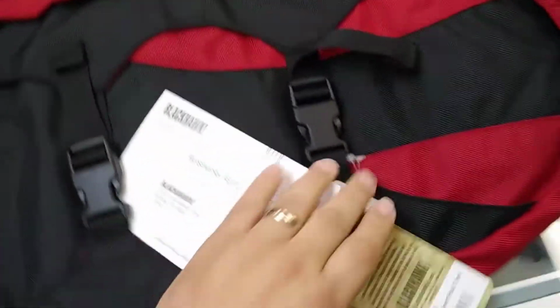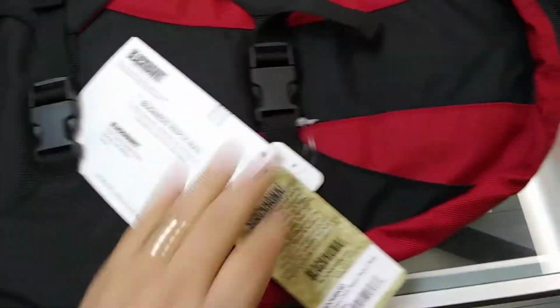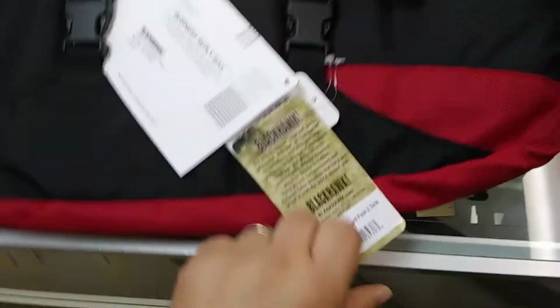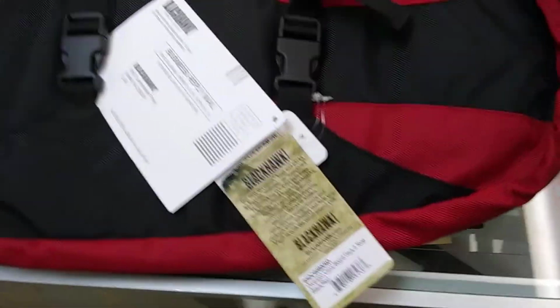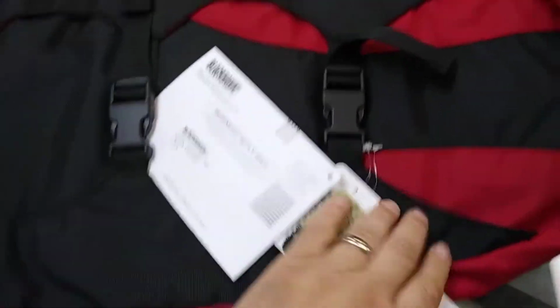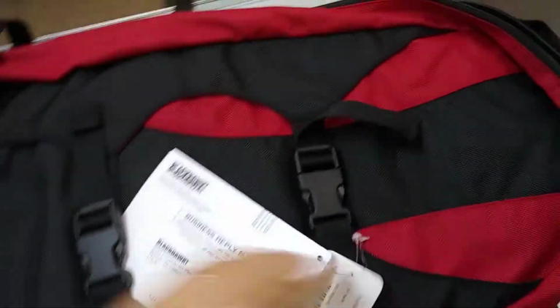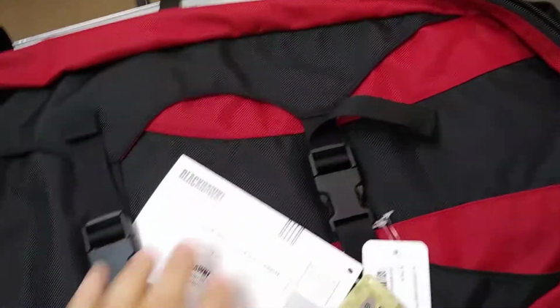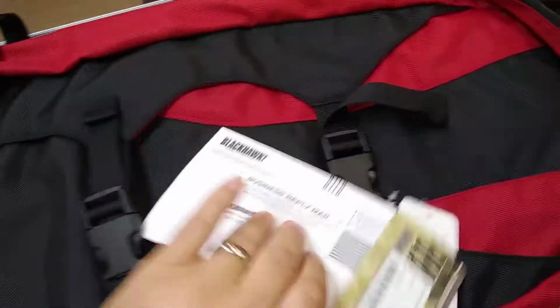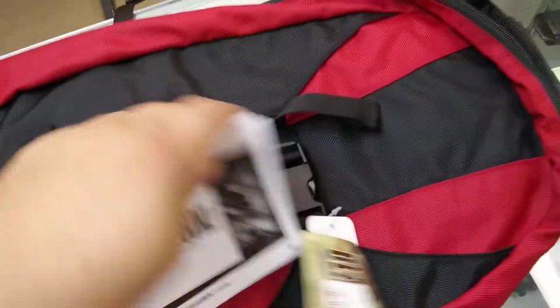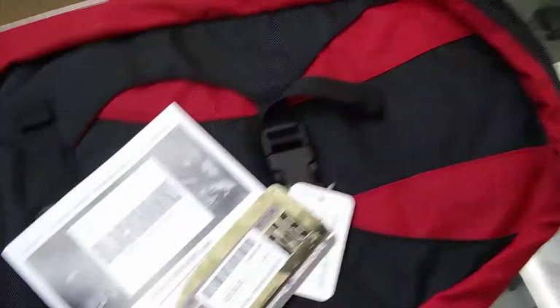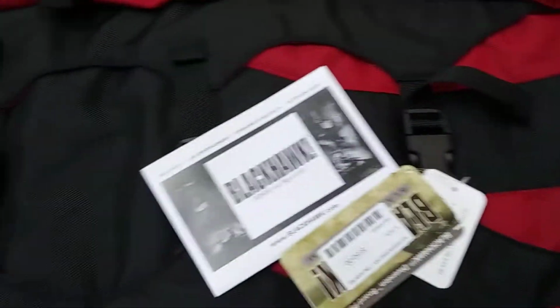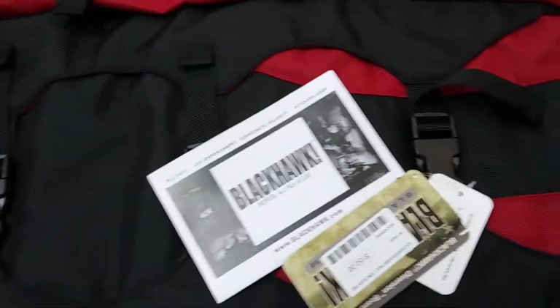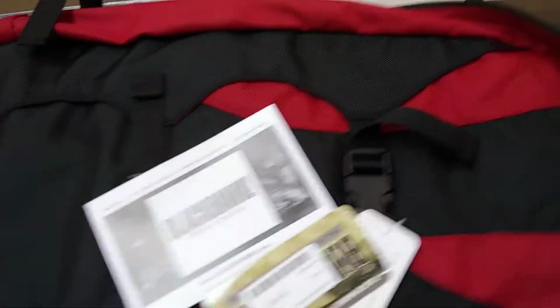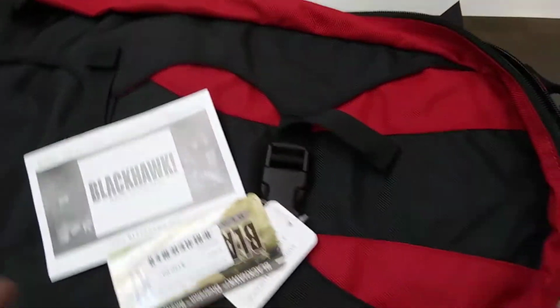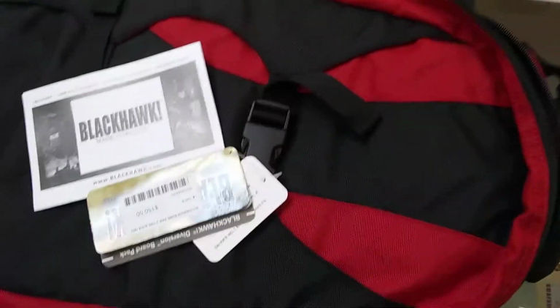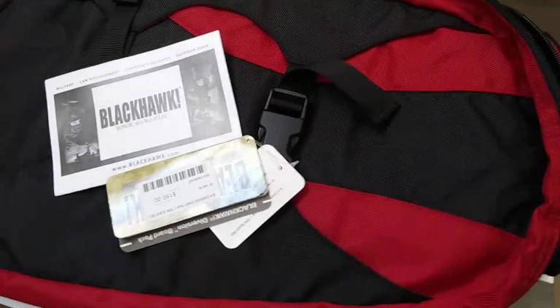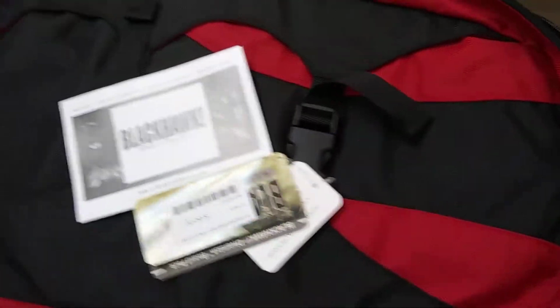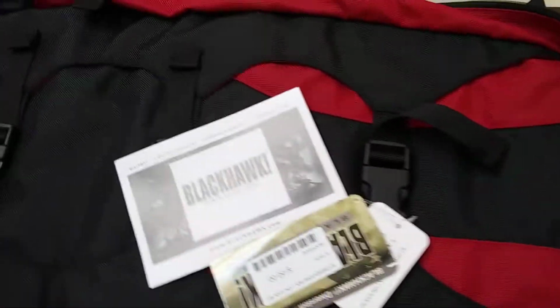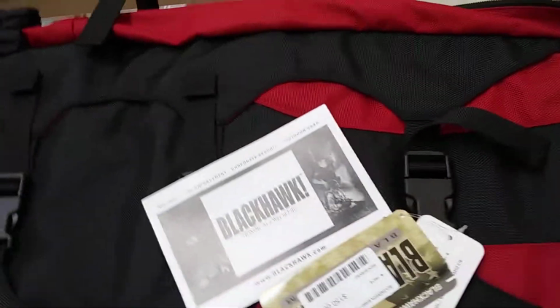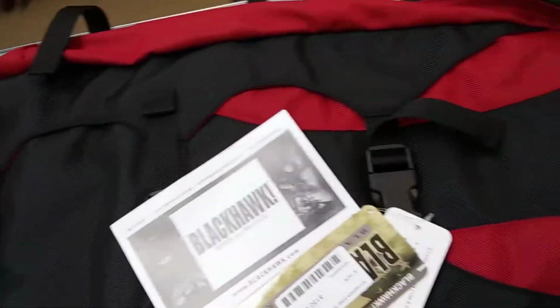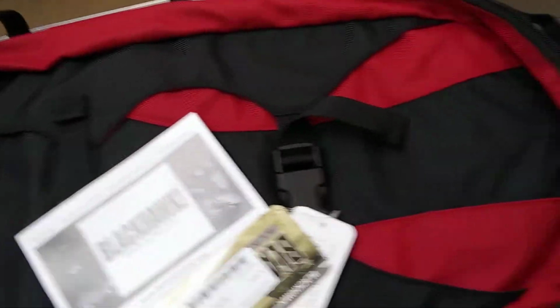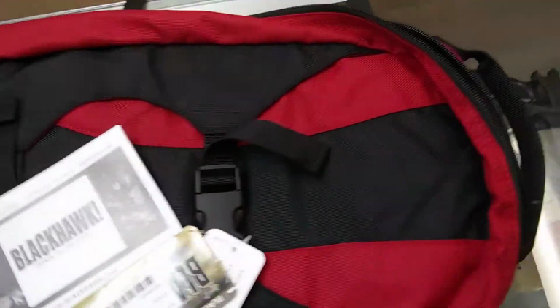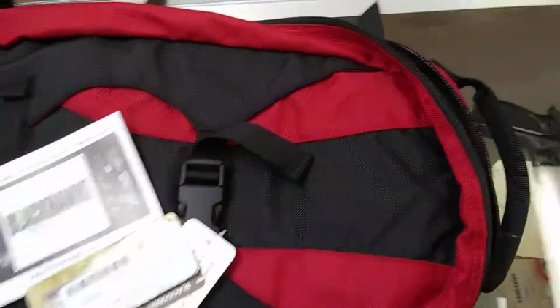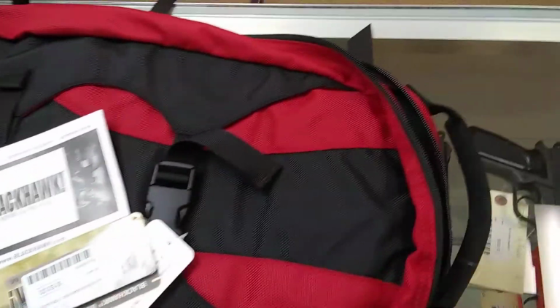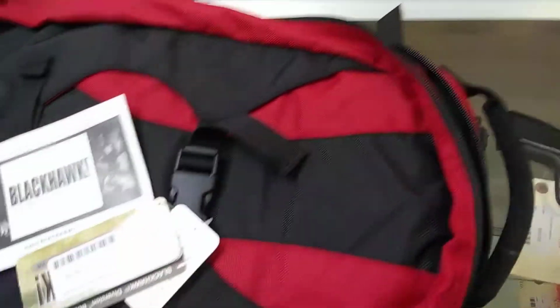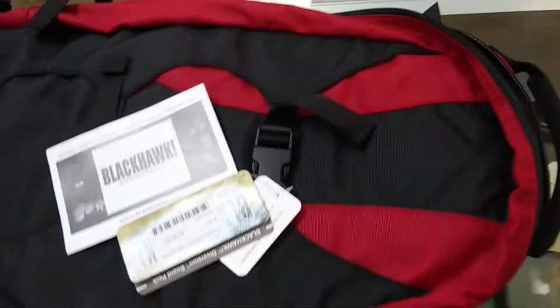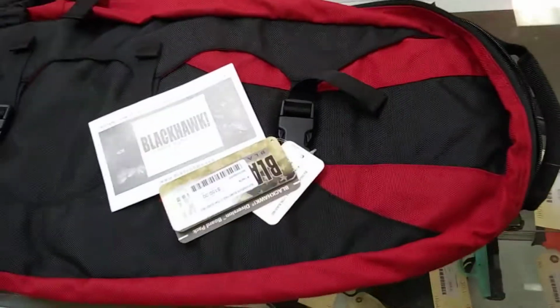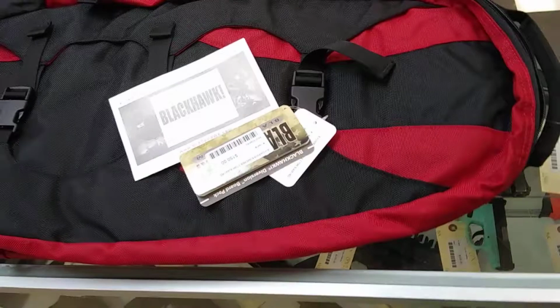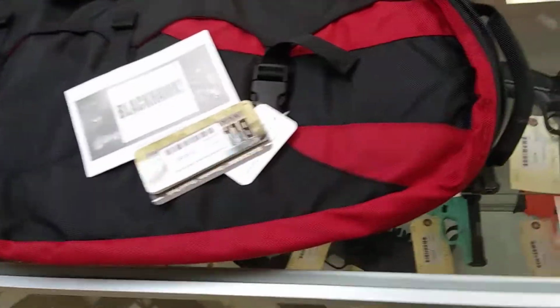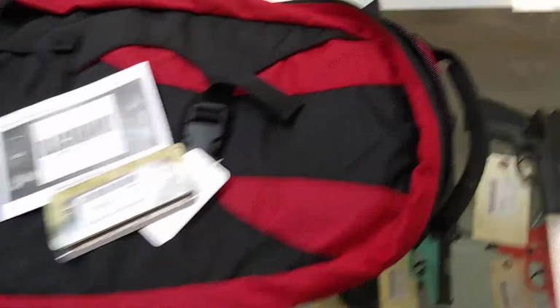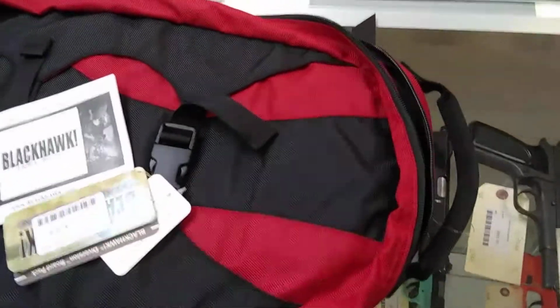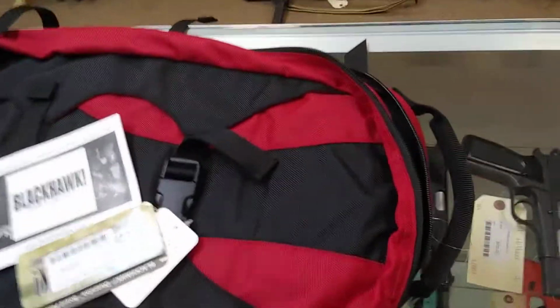This is a new product from Blackhawk, and you can find them on our website, militarysurplusllc.com, or you can see us at a gun show somewhere around the country, or you can come up to Blue Steel and buy them up here — they've got them up here.